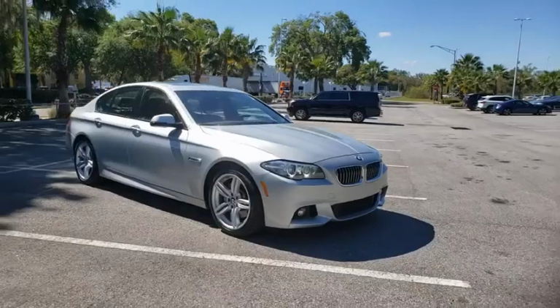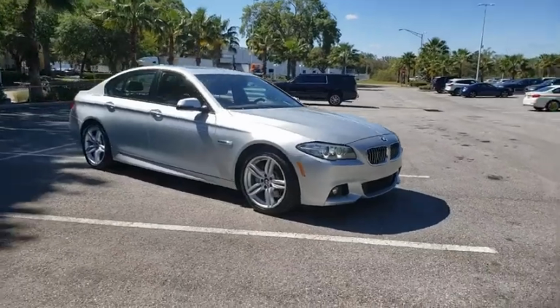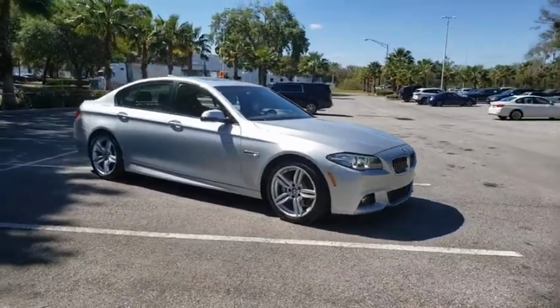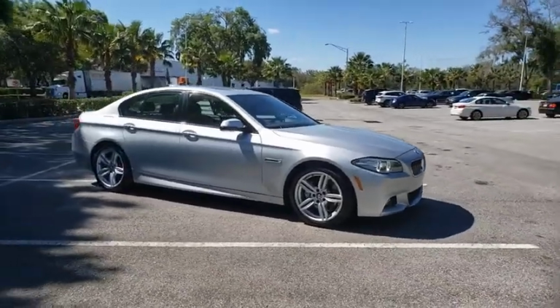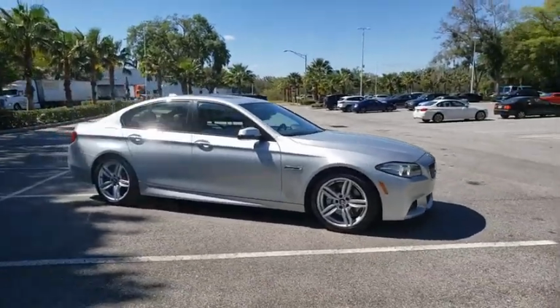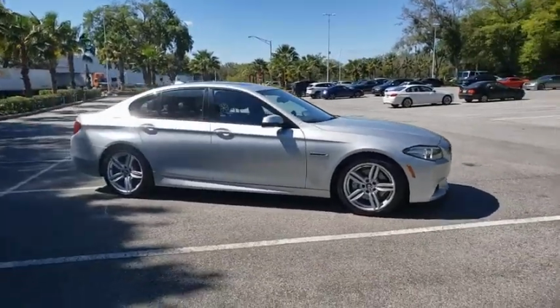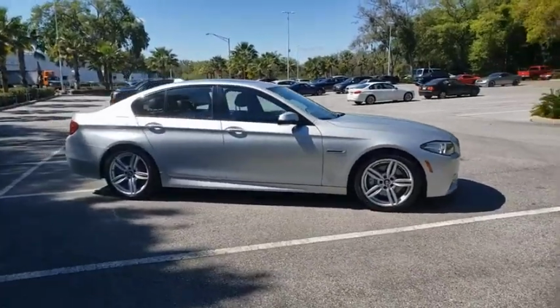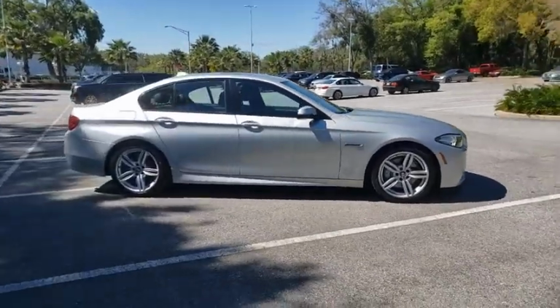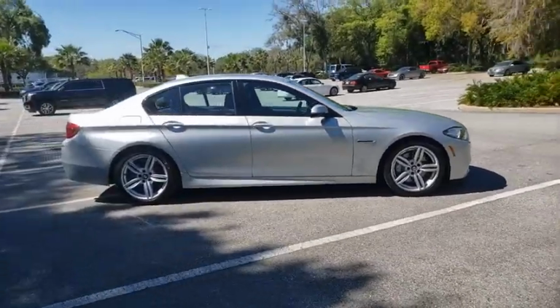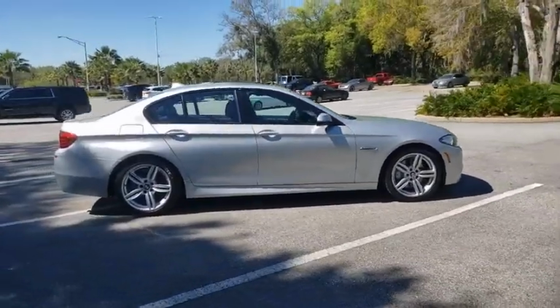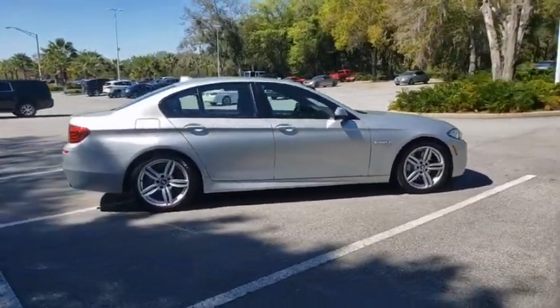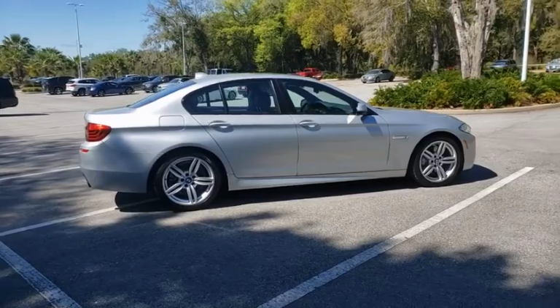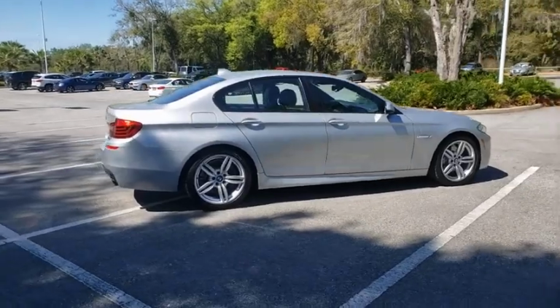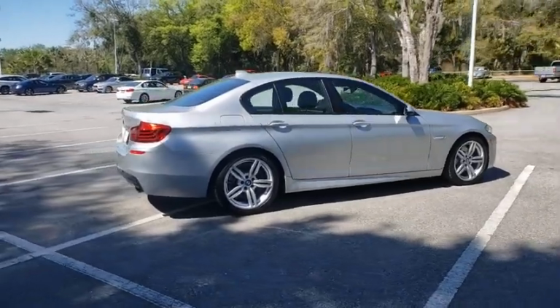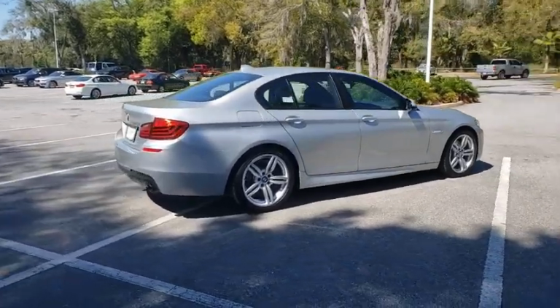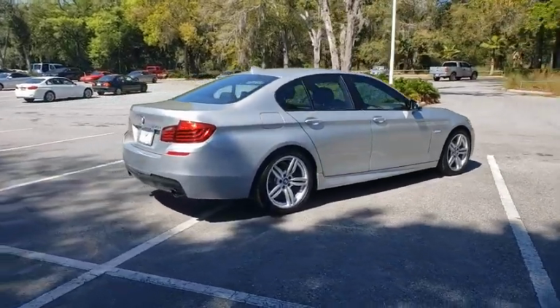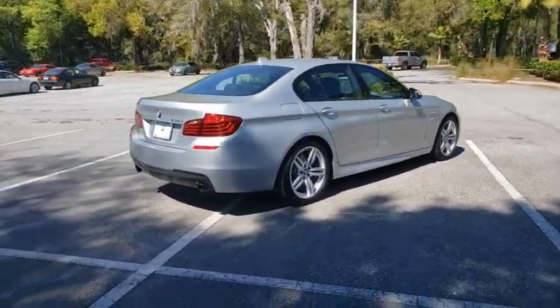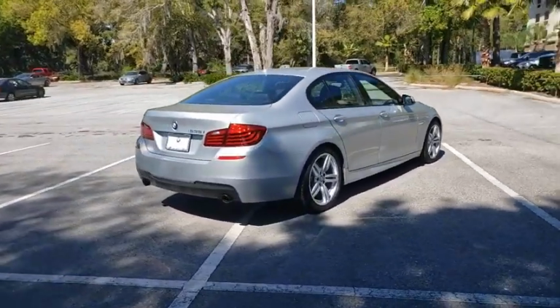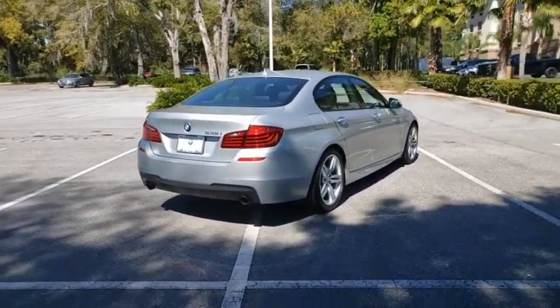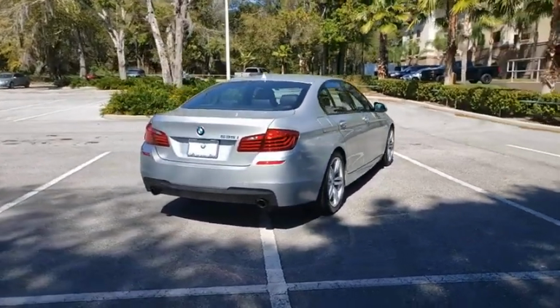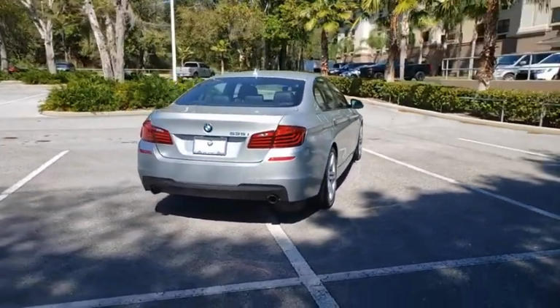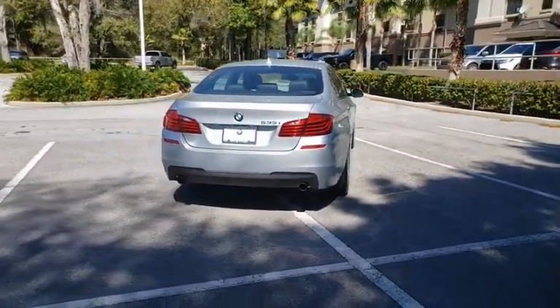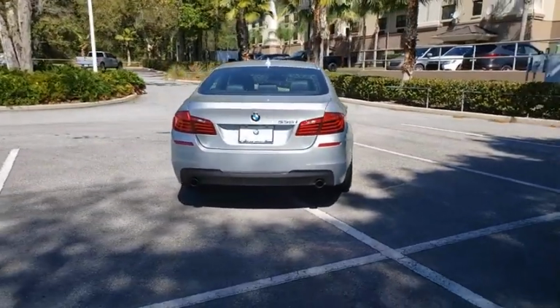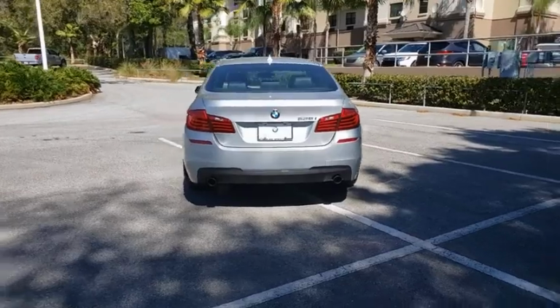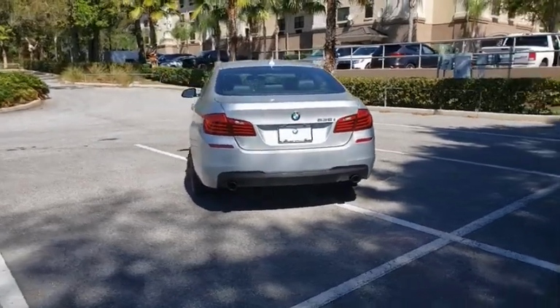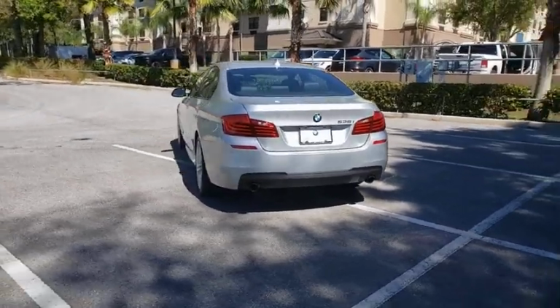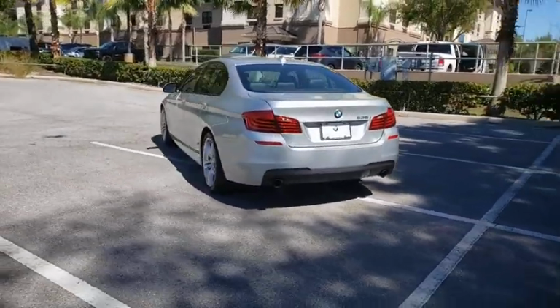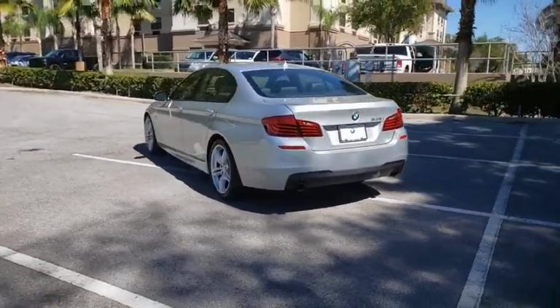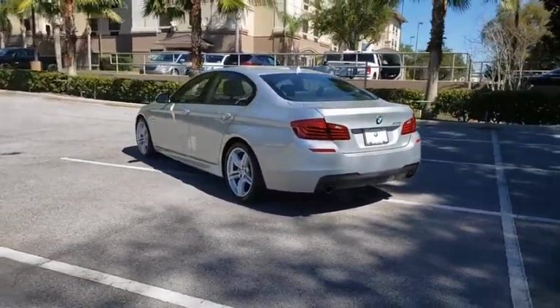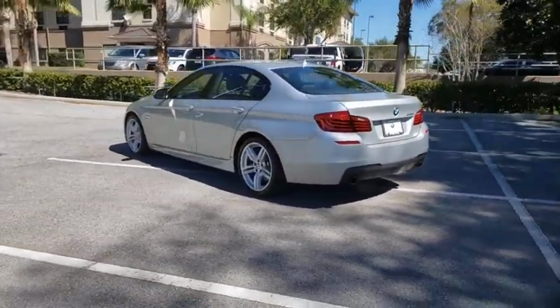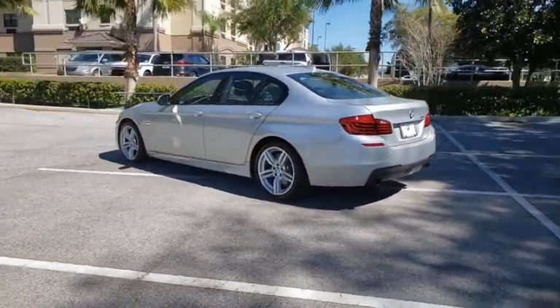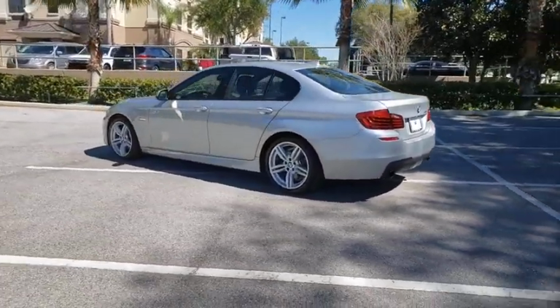Stop by and take a look at the 2015 BMW 5 Series. The 5 Series incorporates bold styling cues that departed from BMW's traditional styling language. If you are looking for excitement and boldness, the 5 is for you.